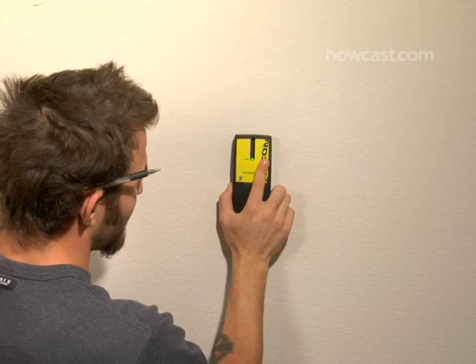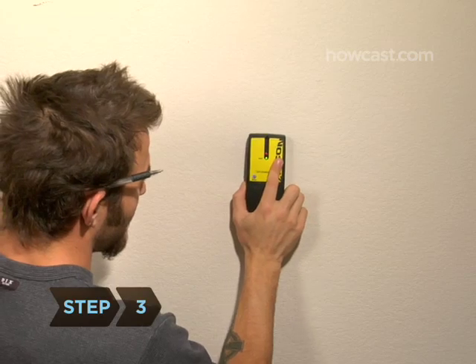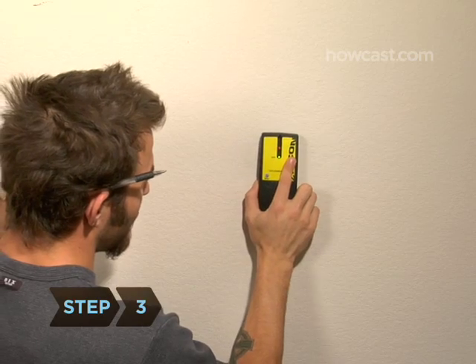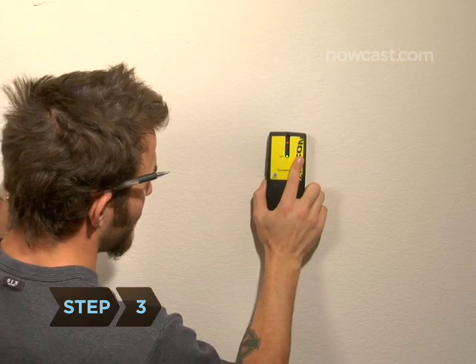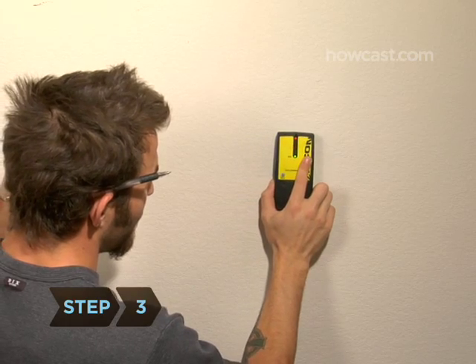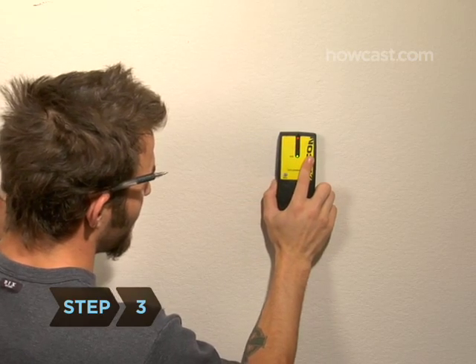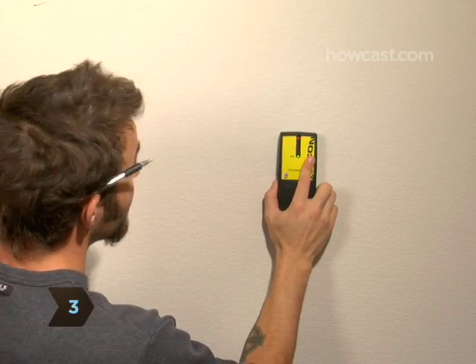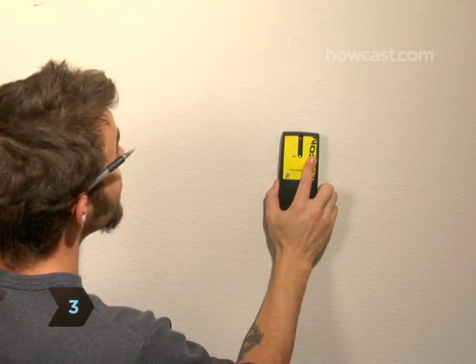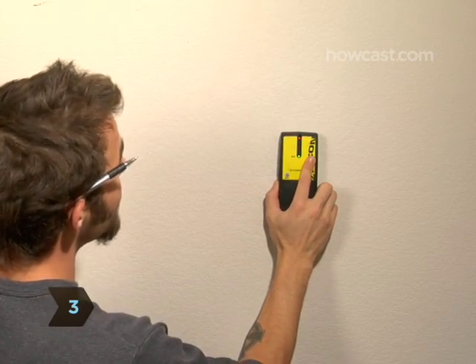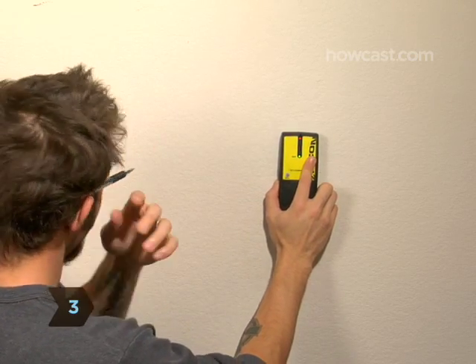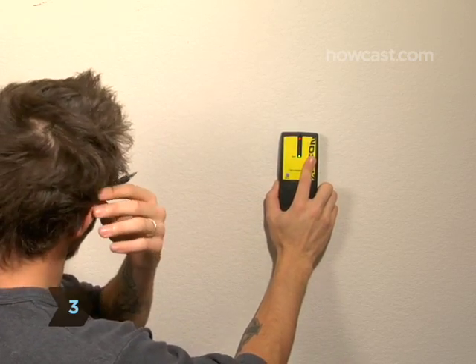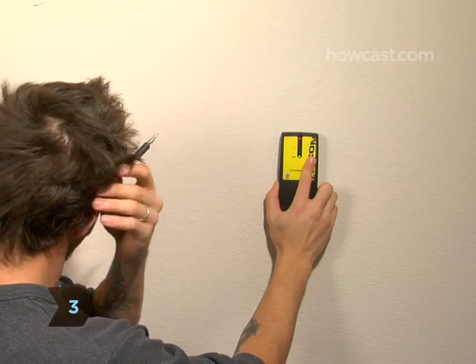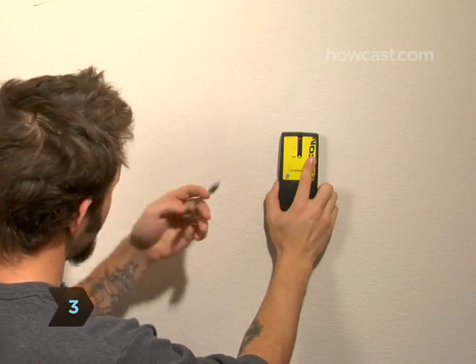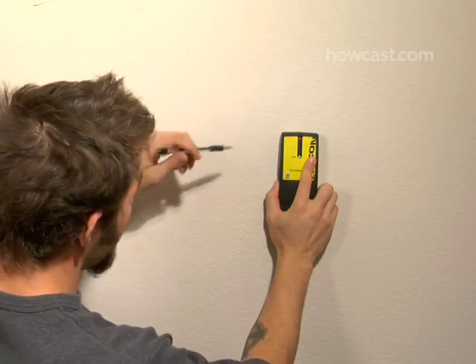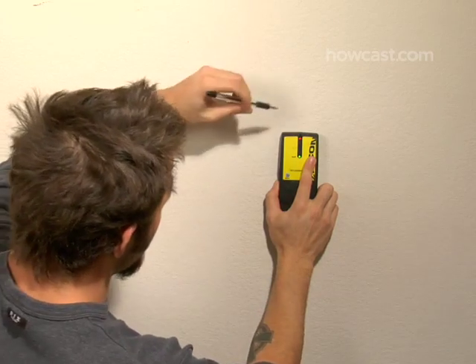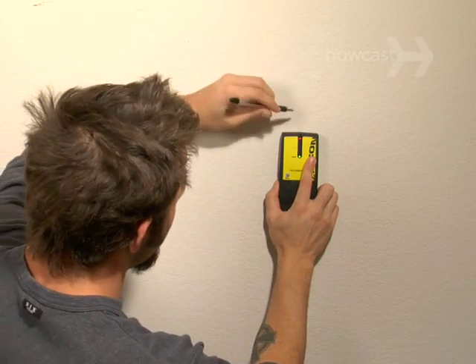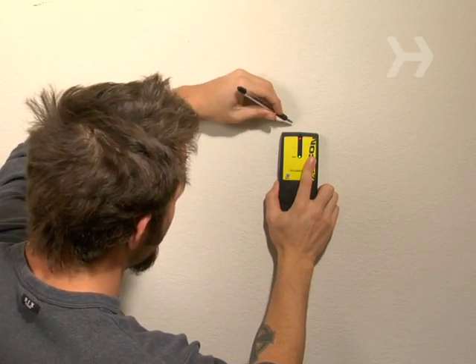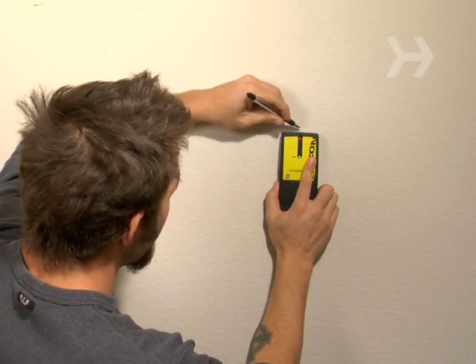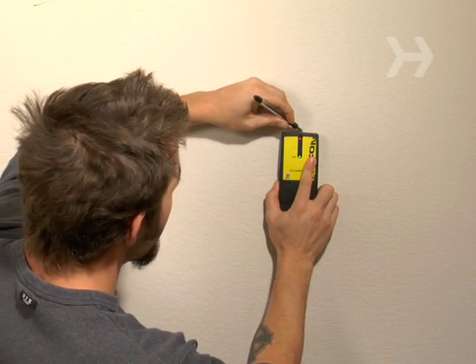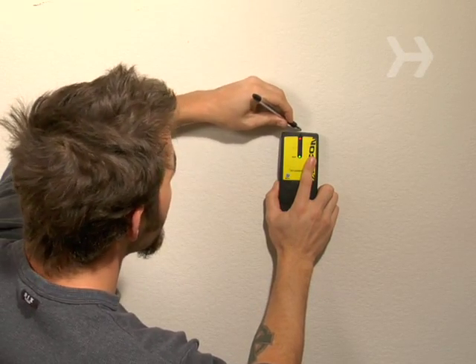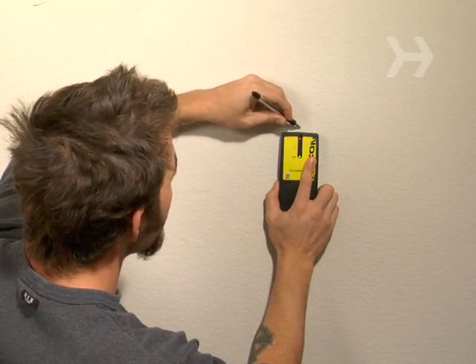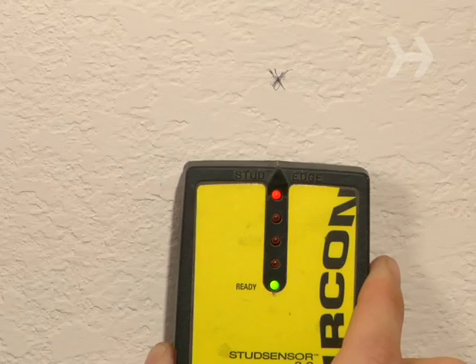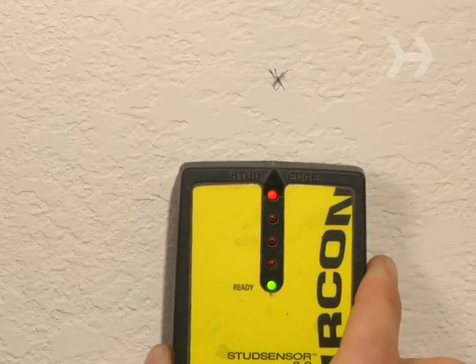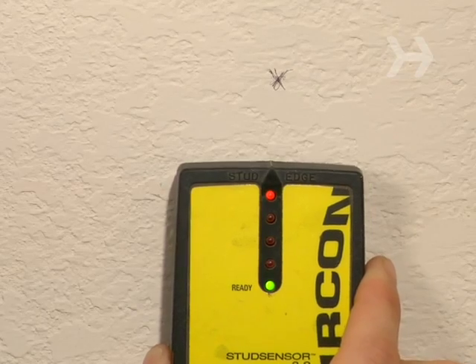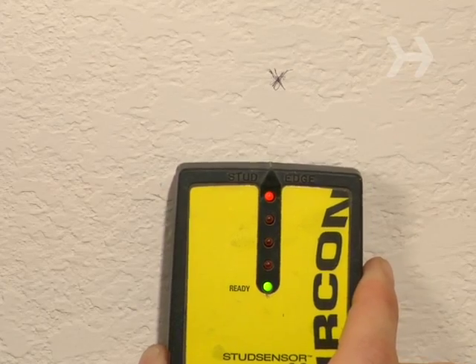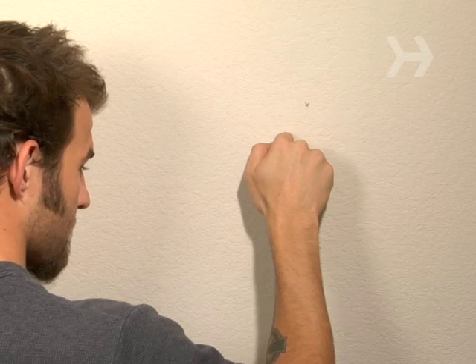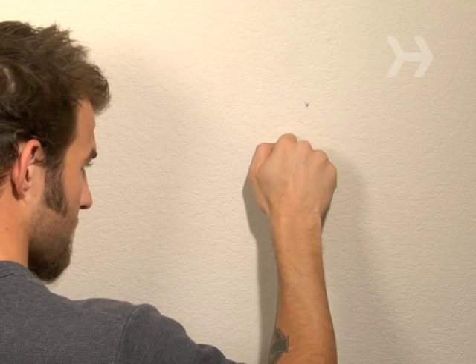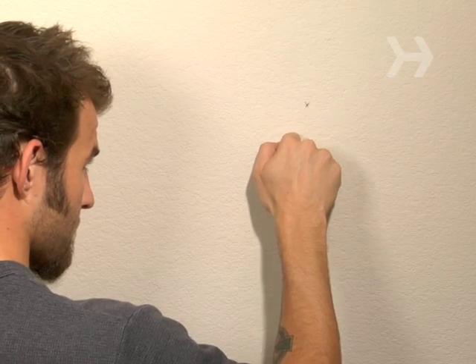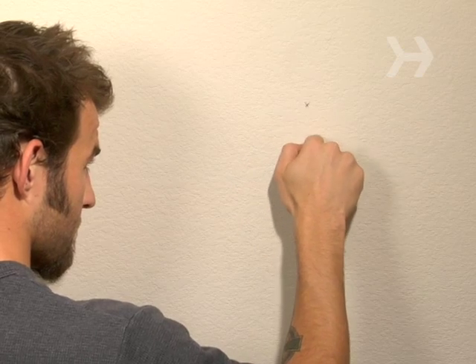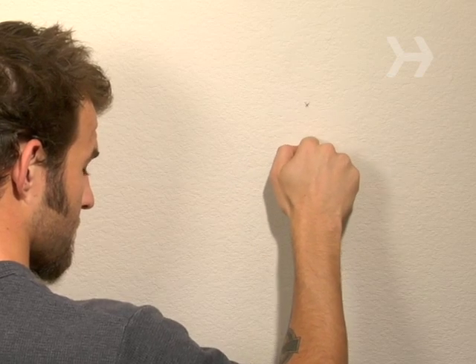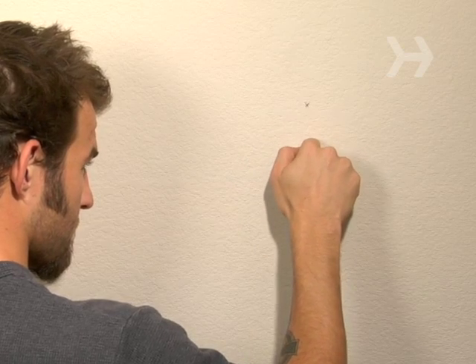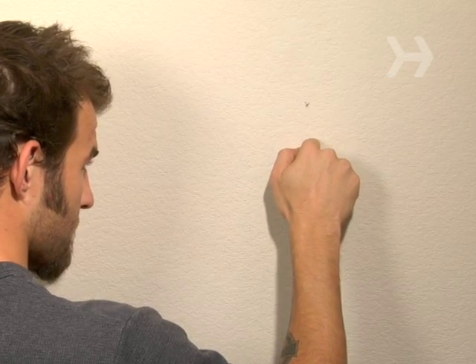Step 3. If your walls are drywall, you need to locate a stud or the frame behind the drywall. You can use a stud finder, or you can simply tap on the wall and determine which points sound the least hollow.